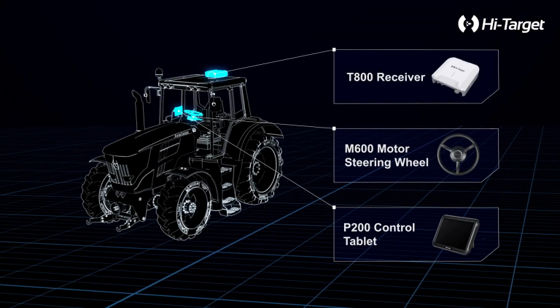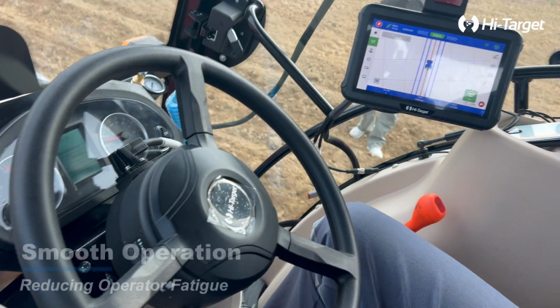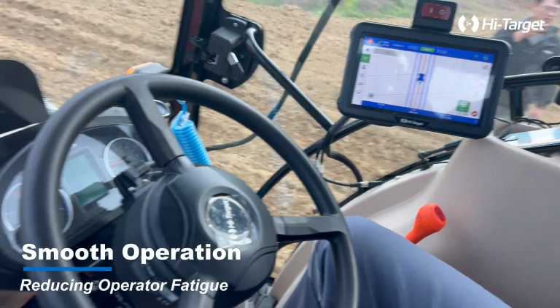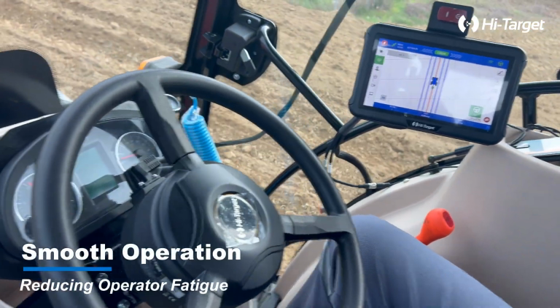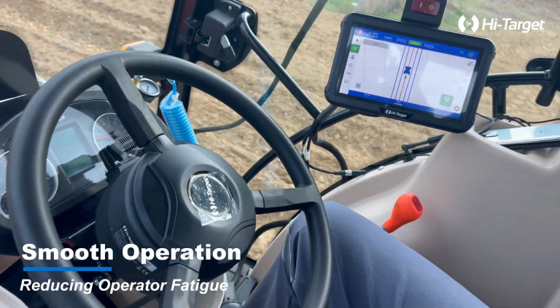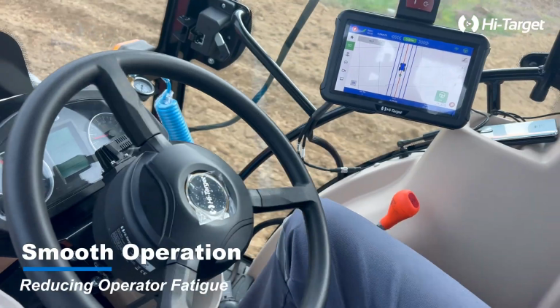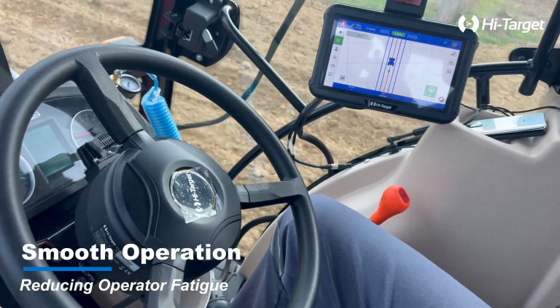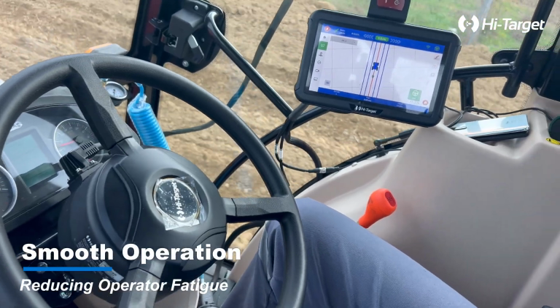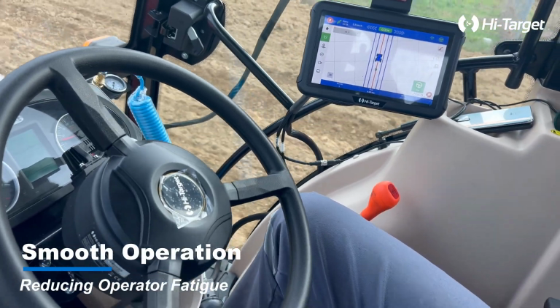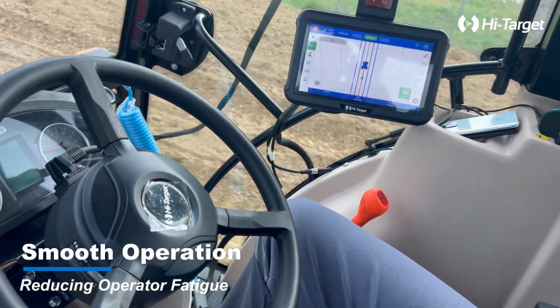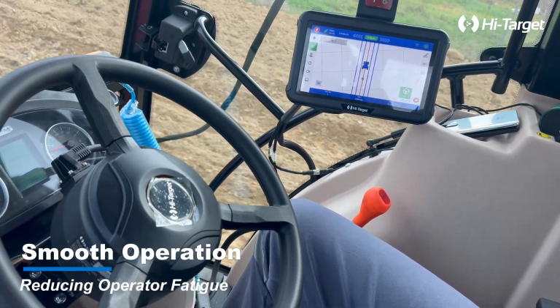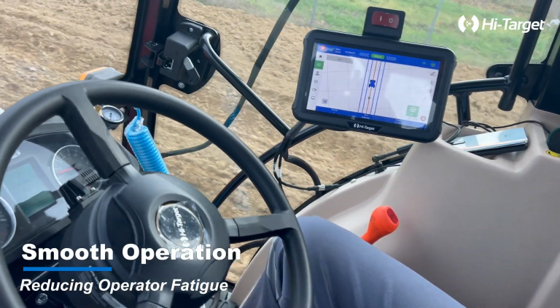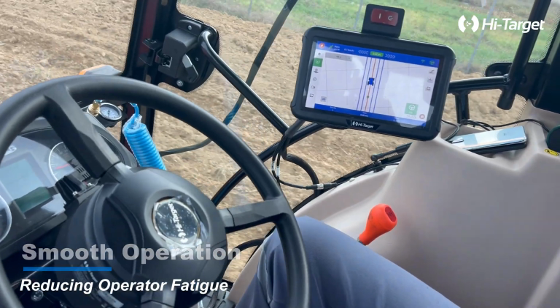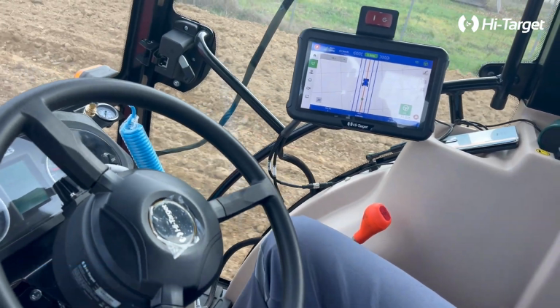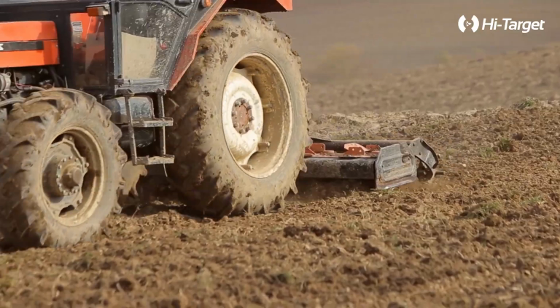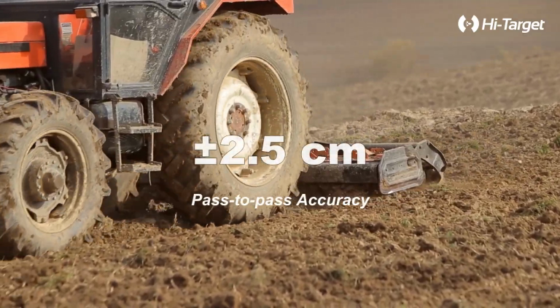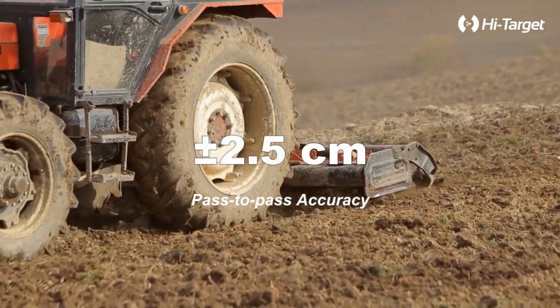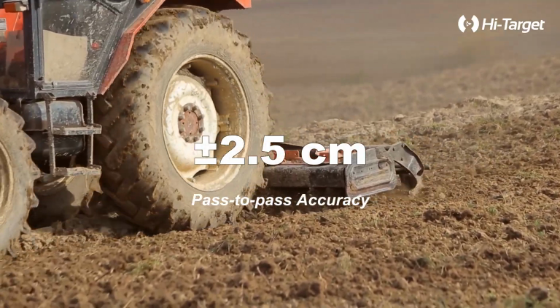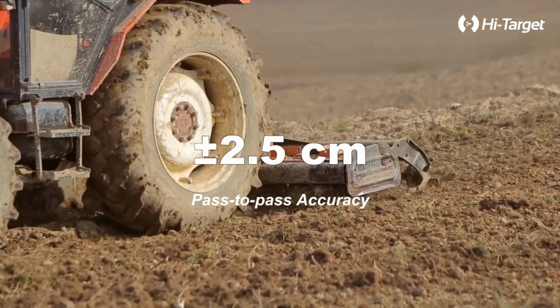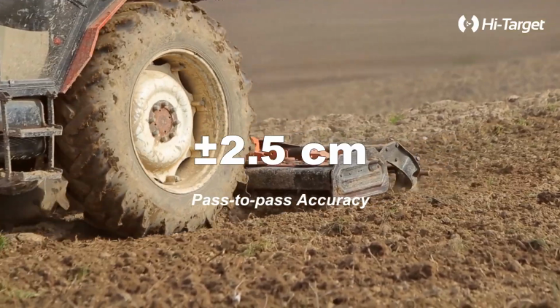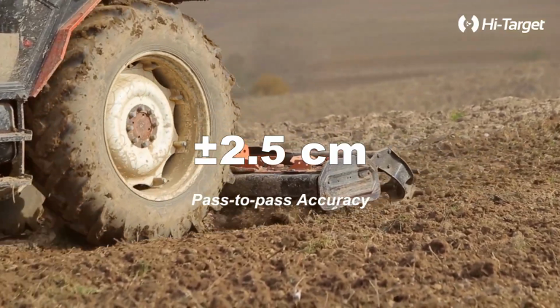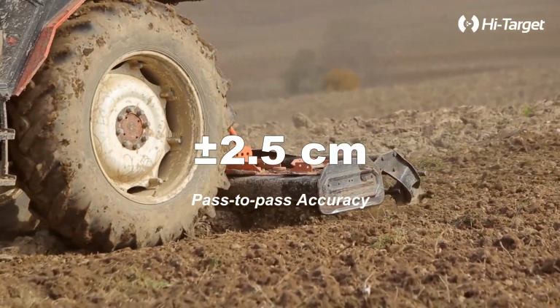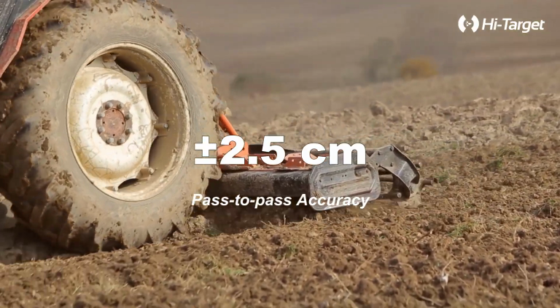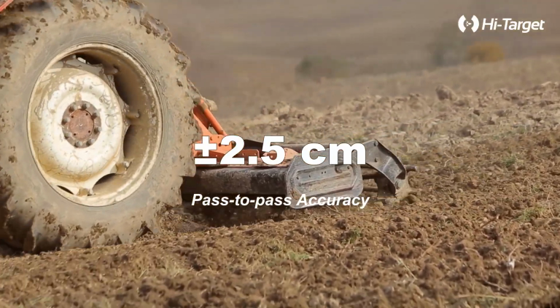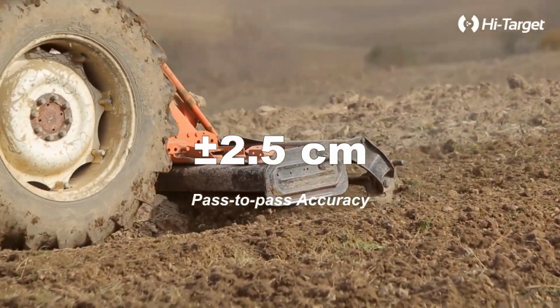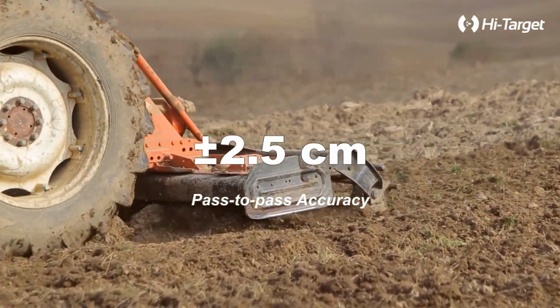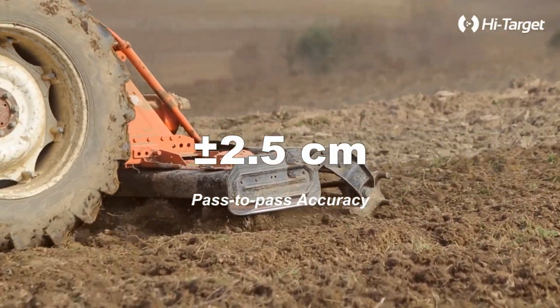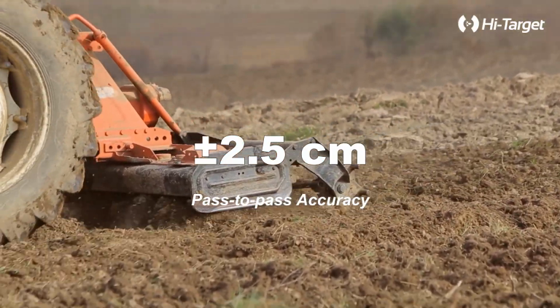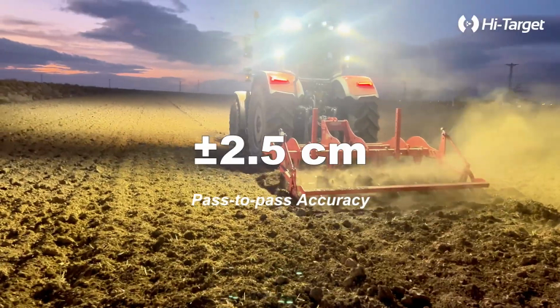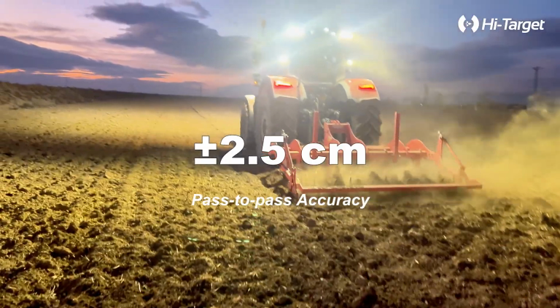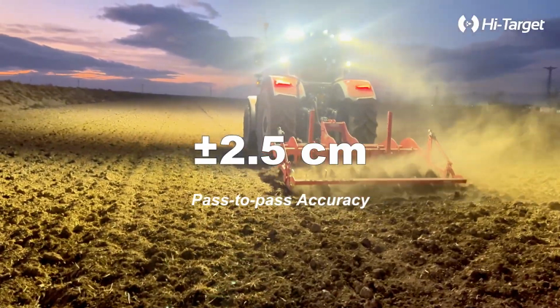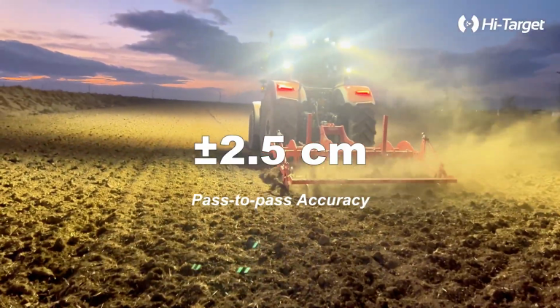Experience smooth operation and significantly reduce operator fatigue. Achieve unparalleled accuracy with plus or minus 2.5 centimeters pass-to-pass precision.